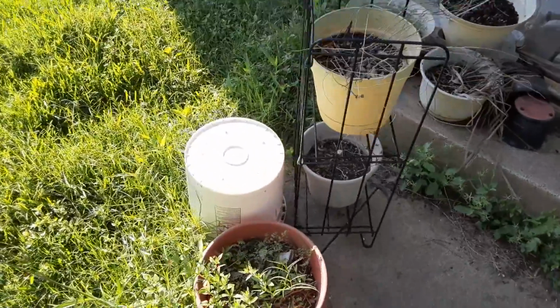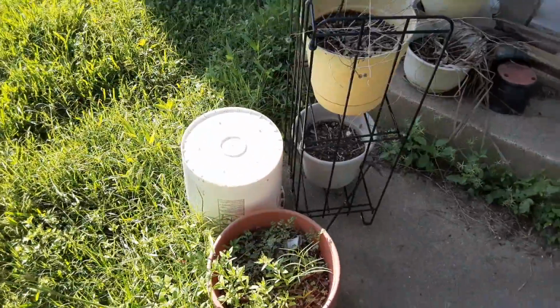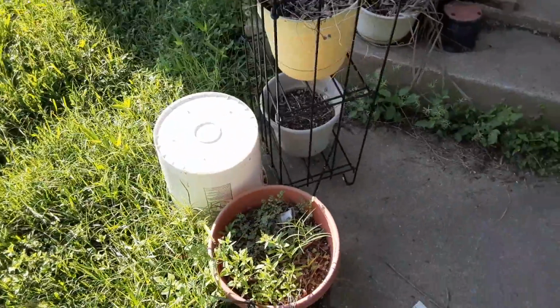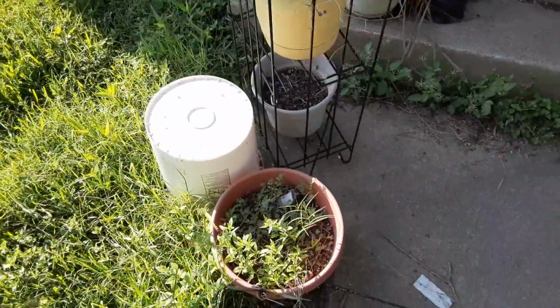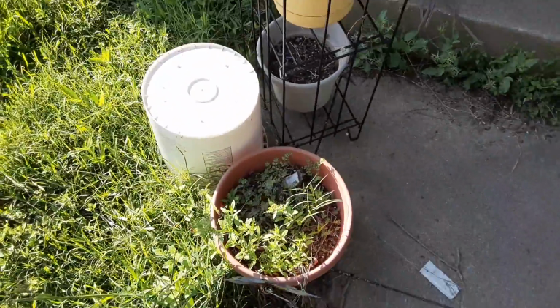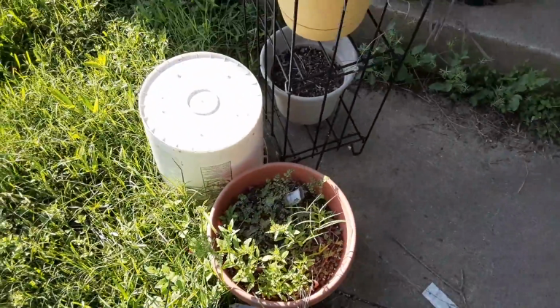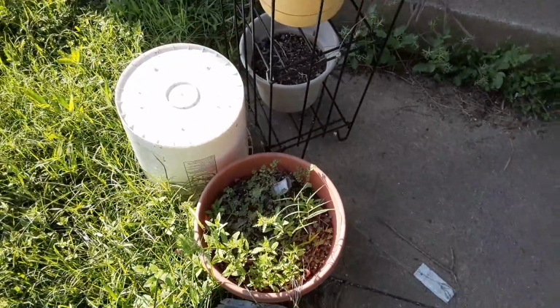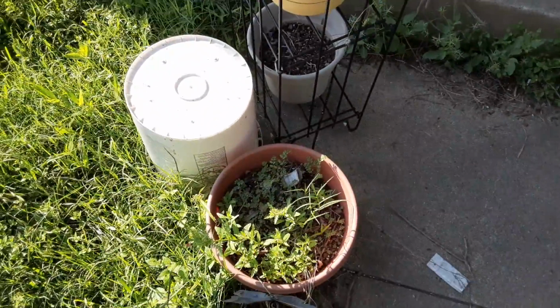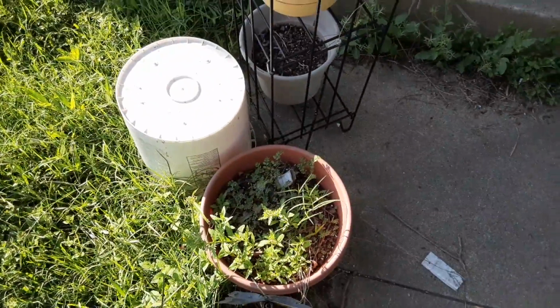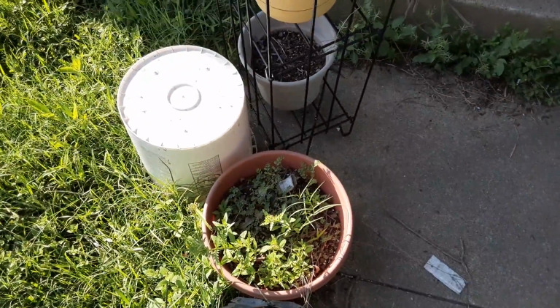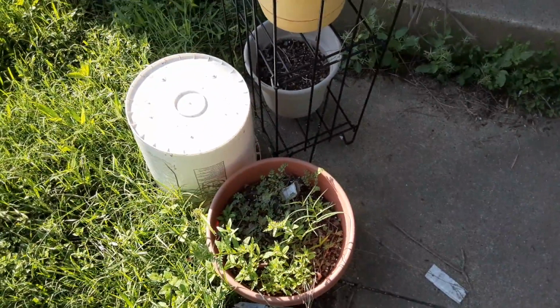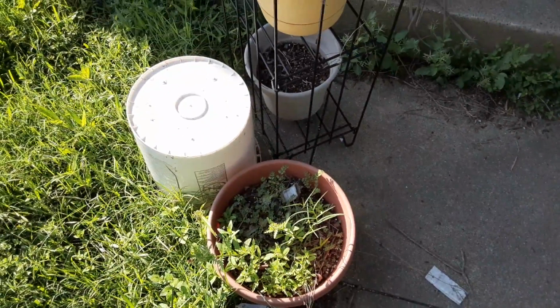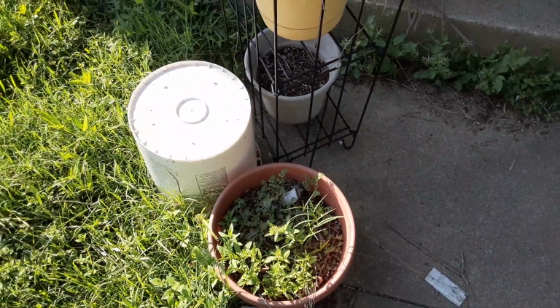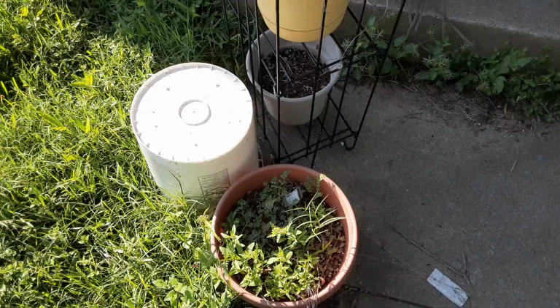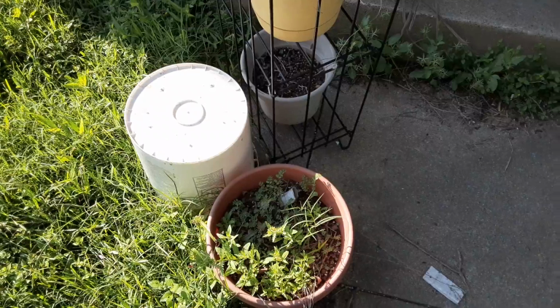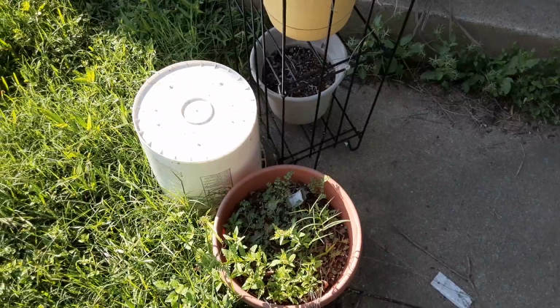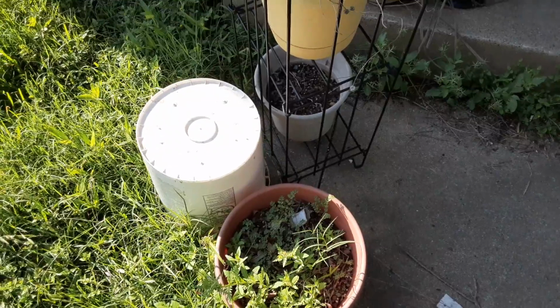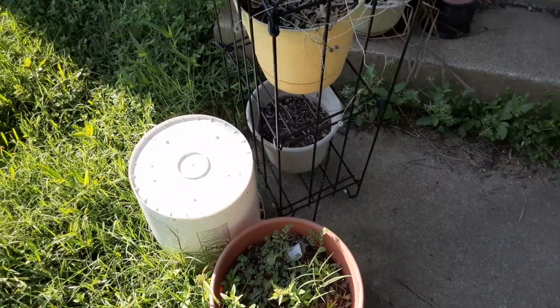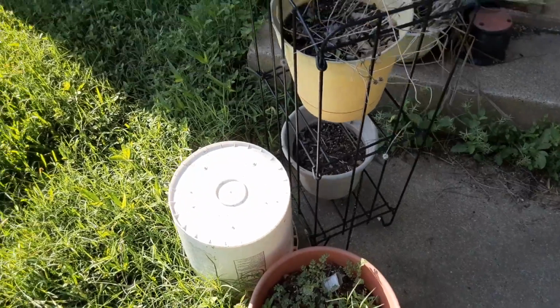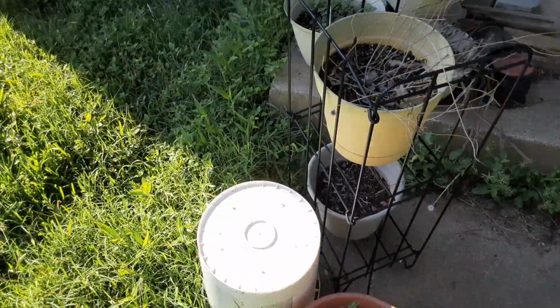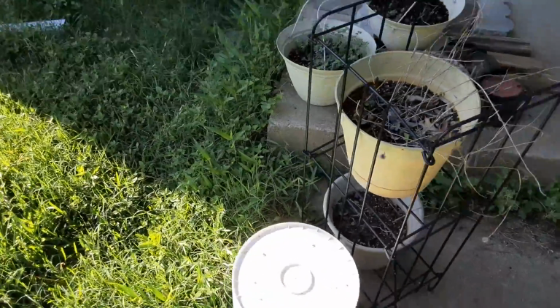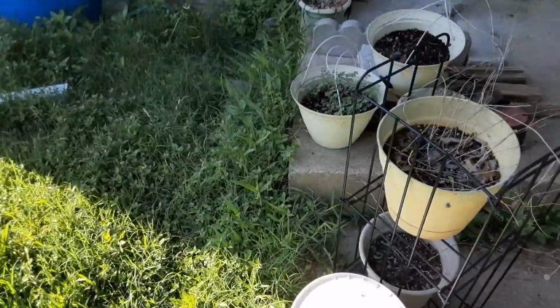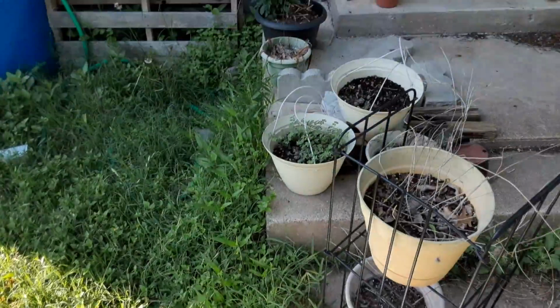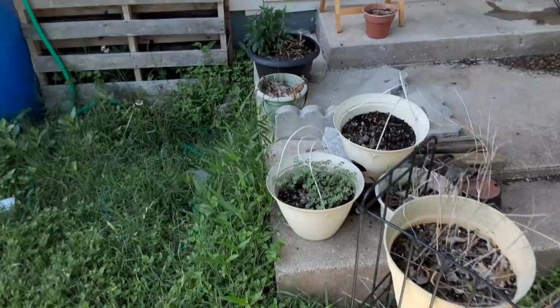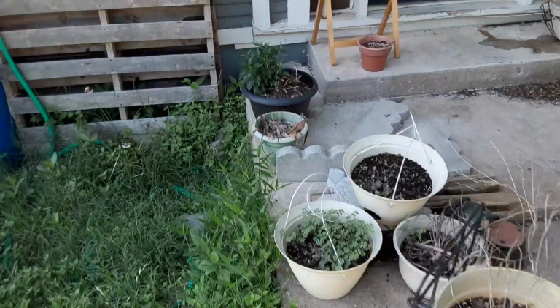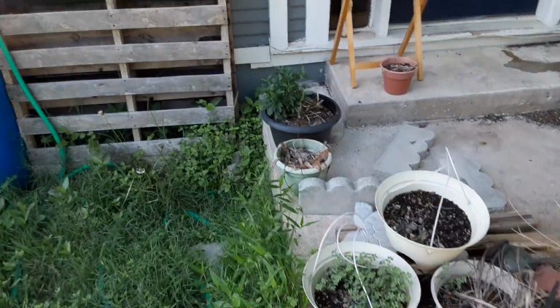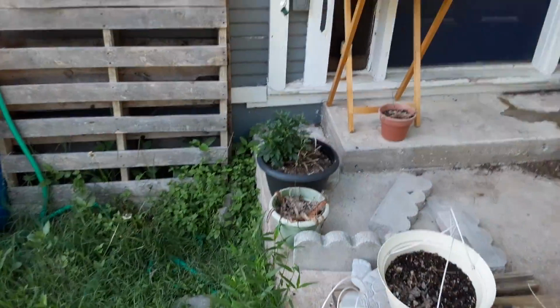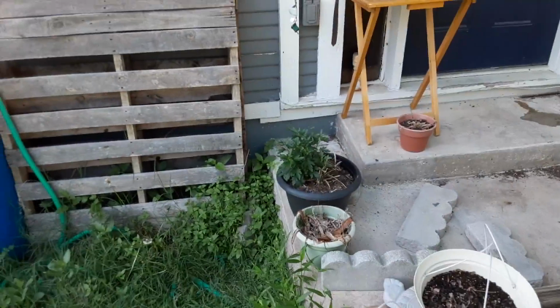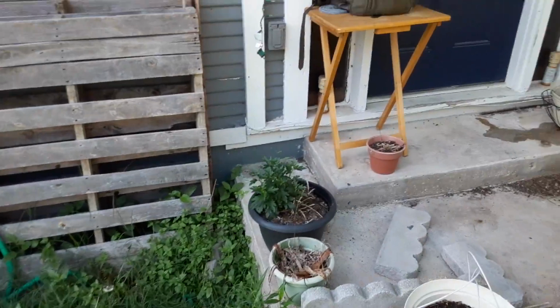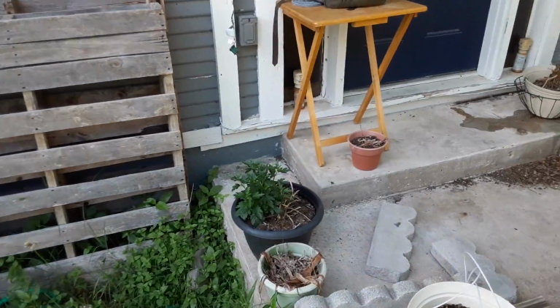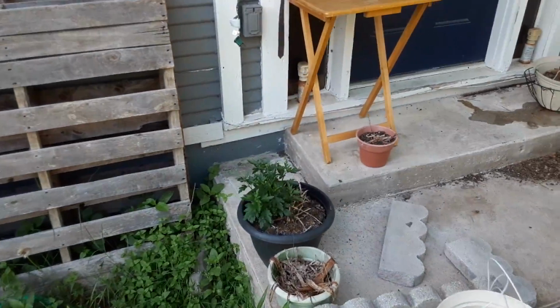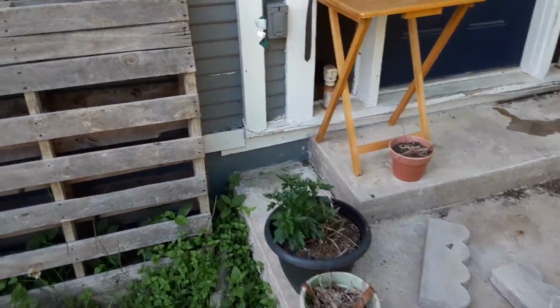I think these are more Indian paintbrush, which will be nice. And weeds — weeds — whatever the heck that thing is.